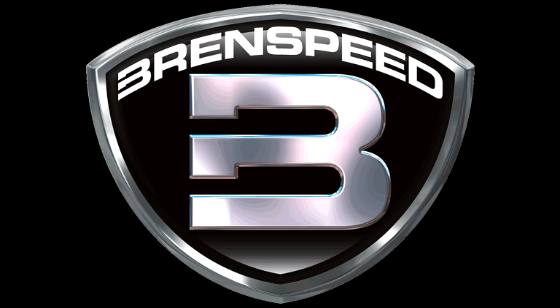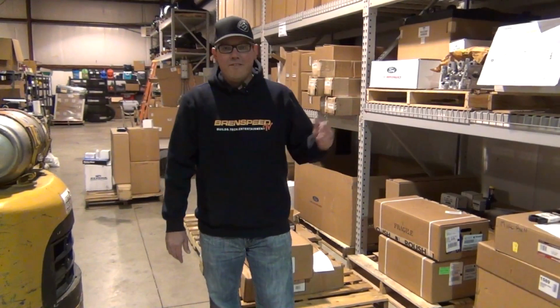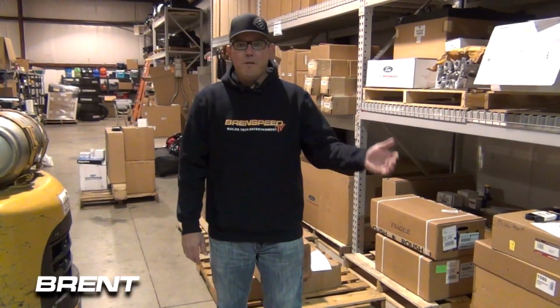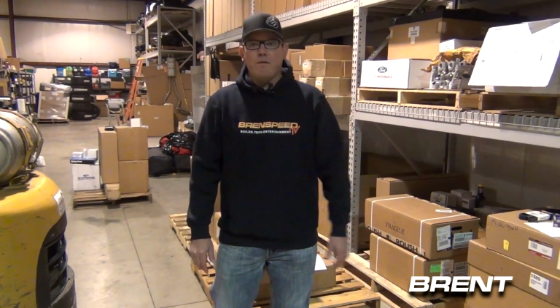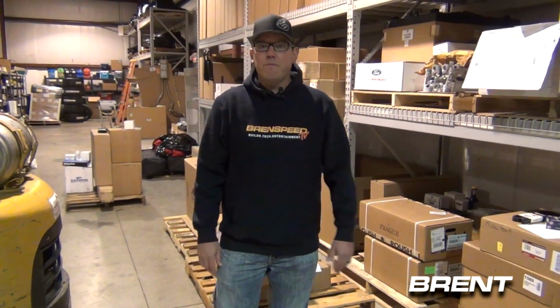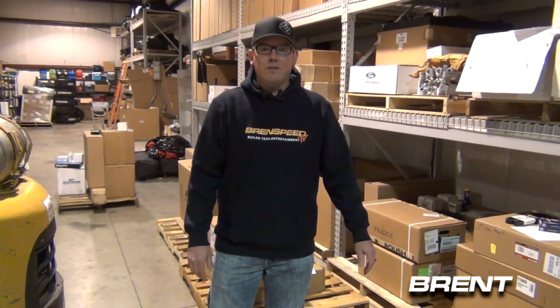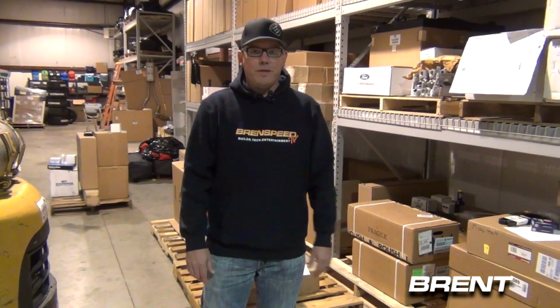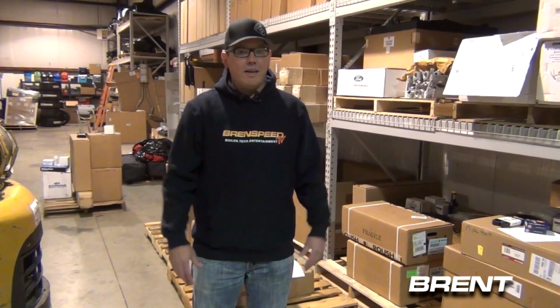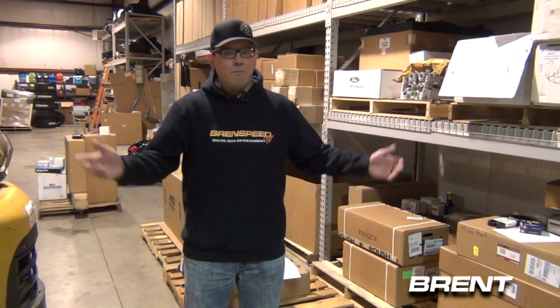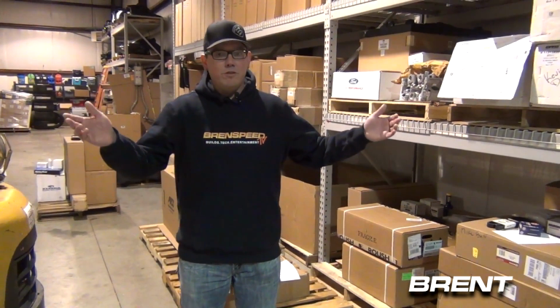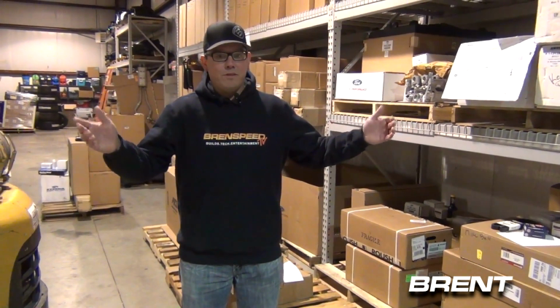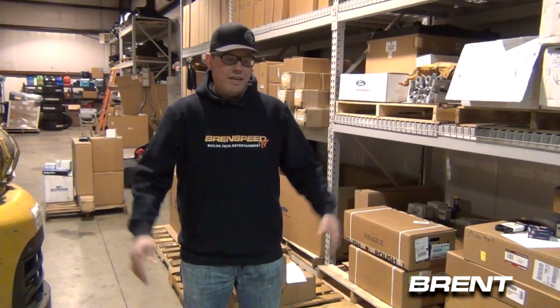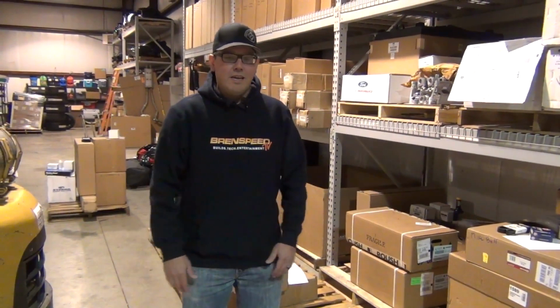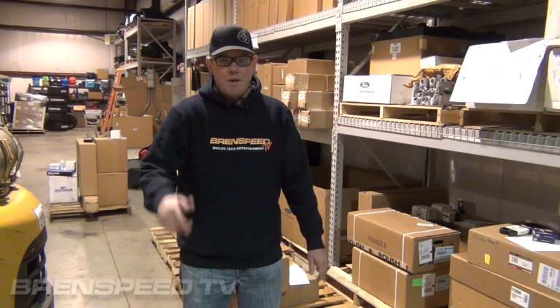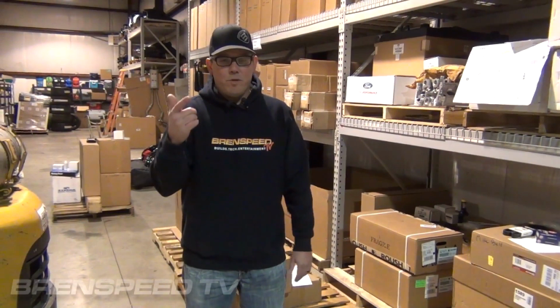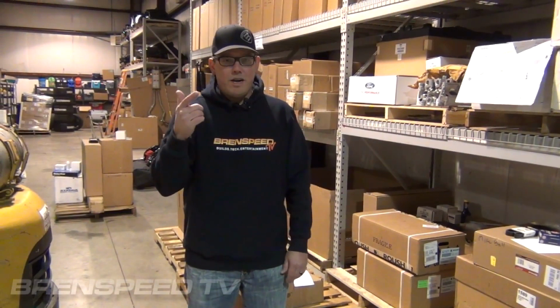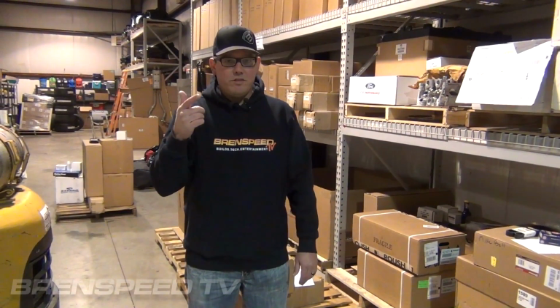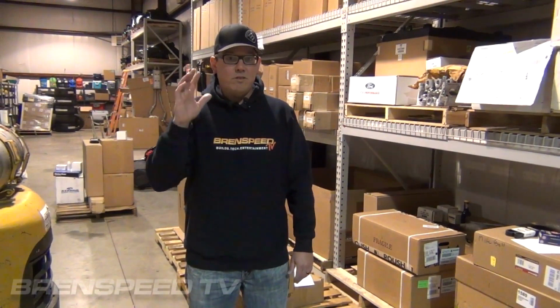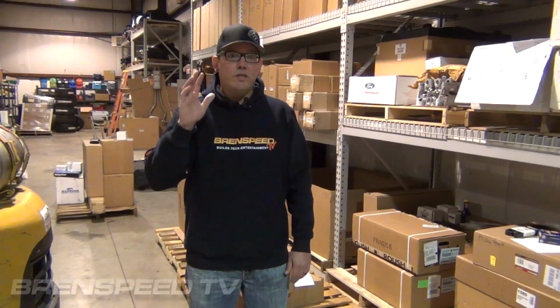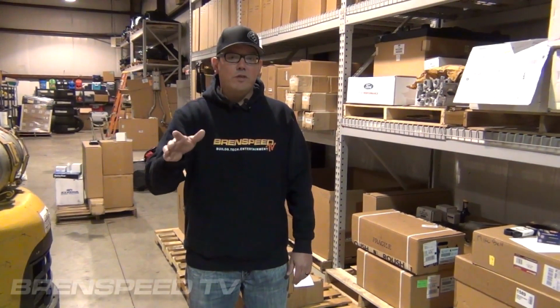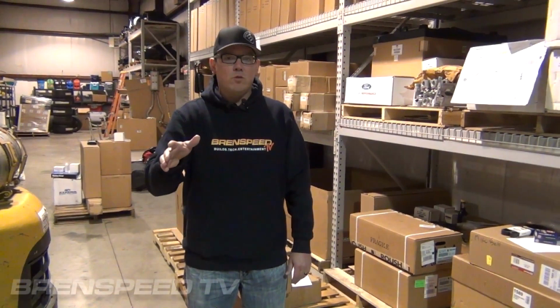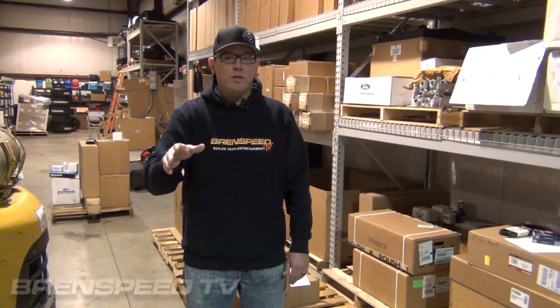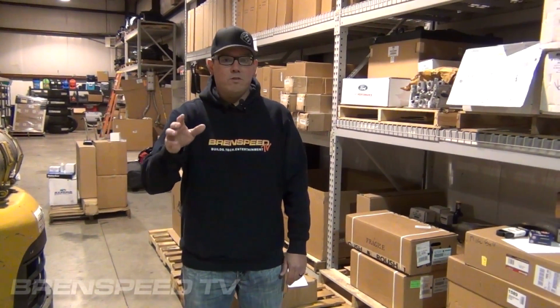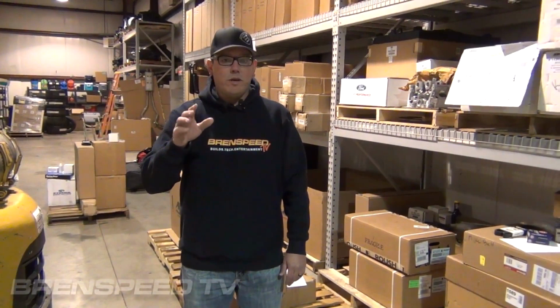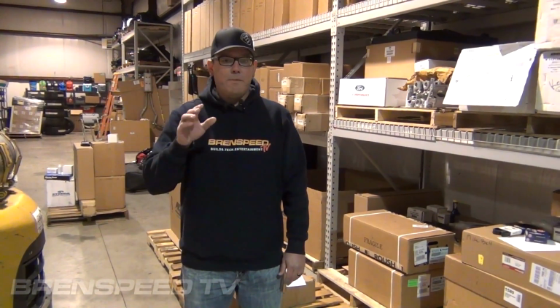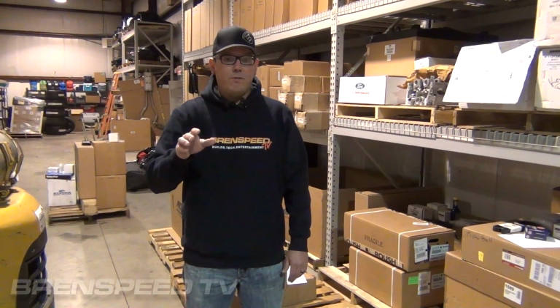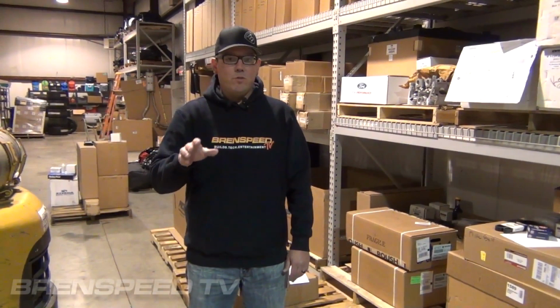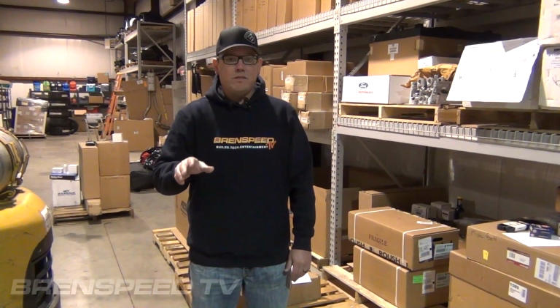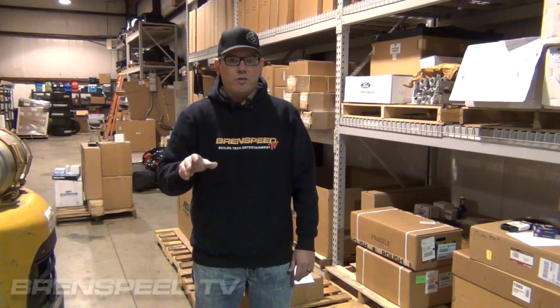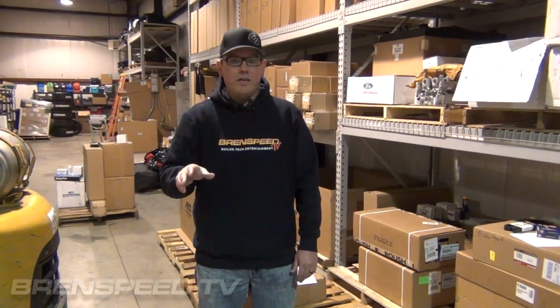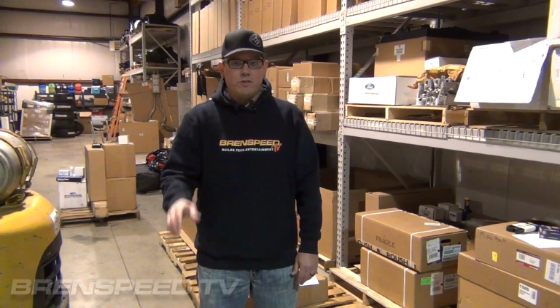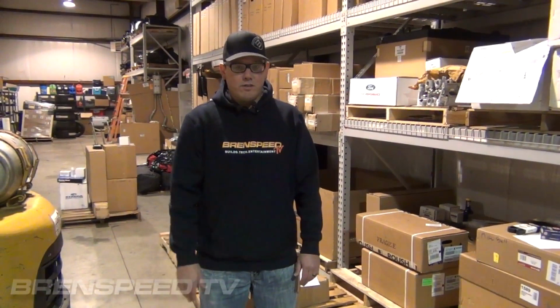Hey everybody, Brent from BrentSpeed. Got something a little different today. I'm out in the warehouse, and this is really cool. This is where our B326 crate engine starts.